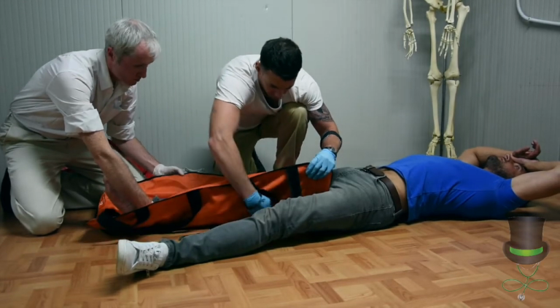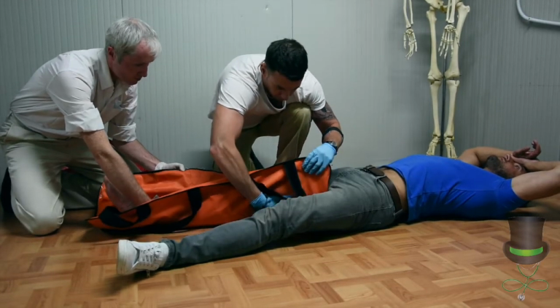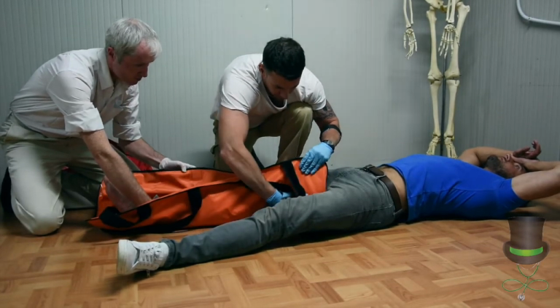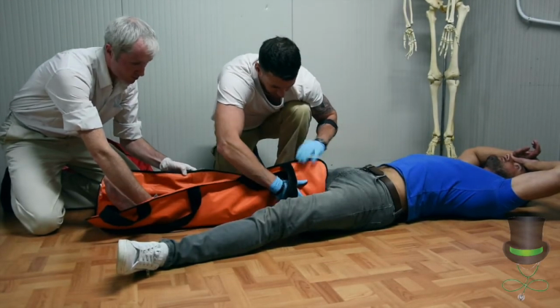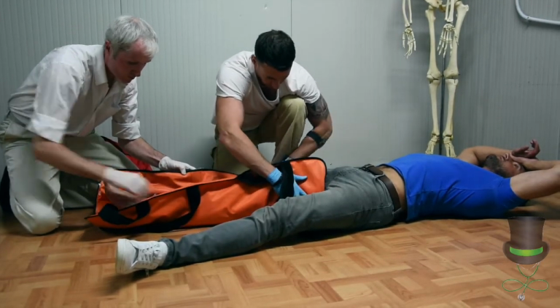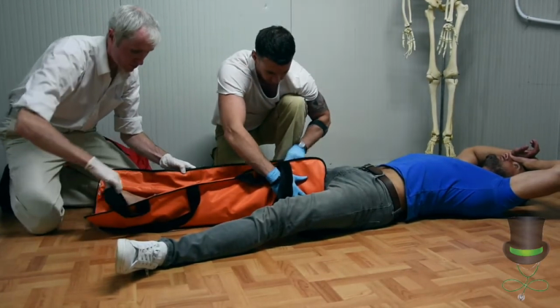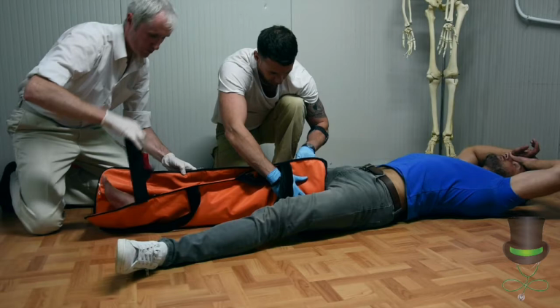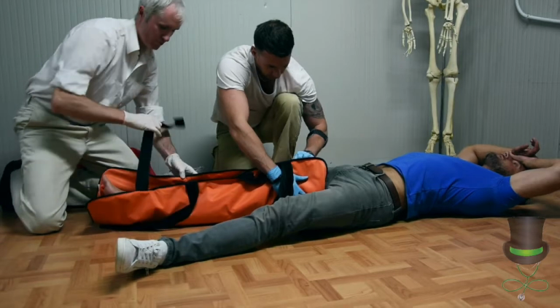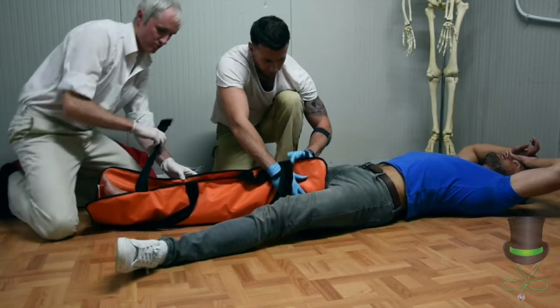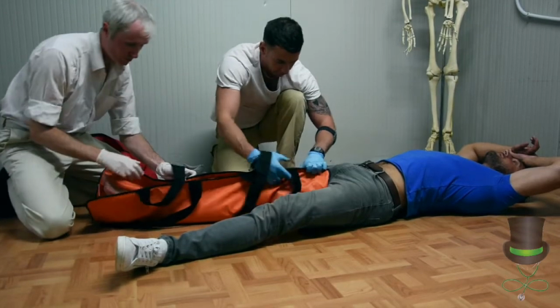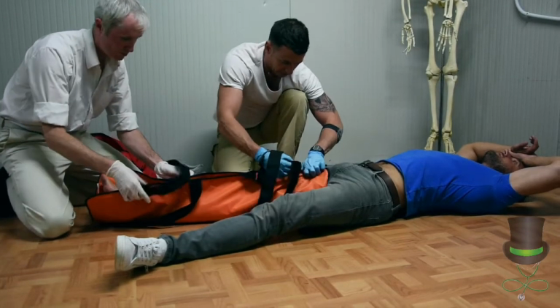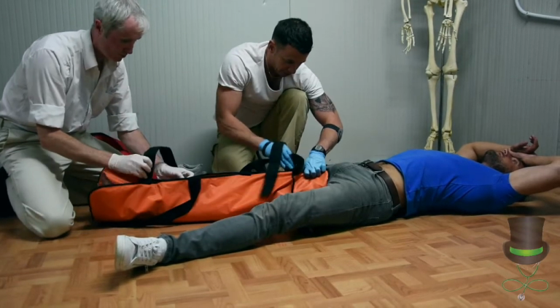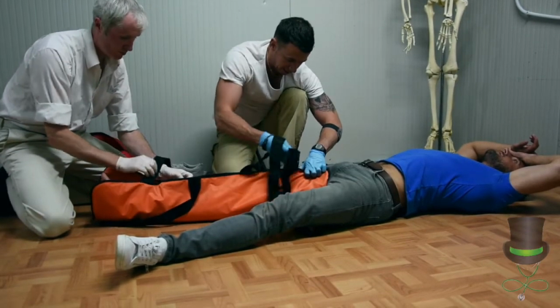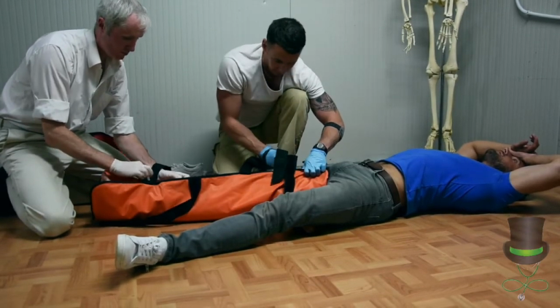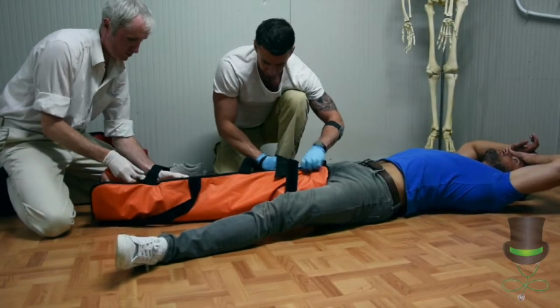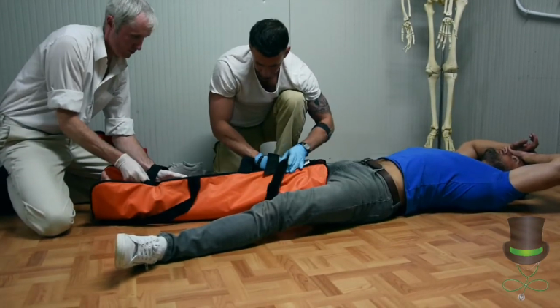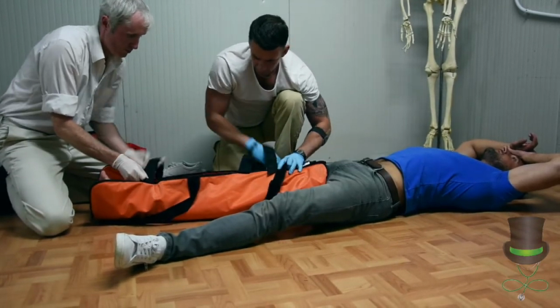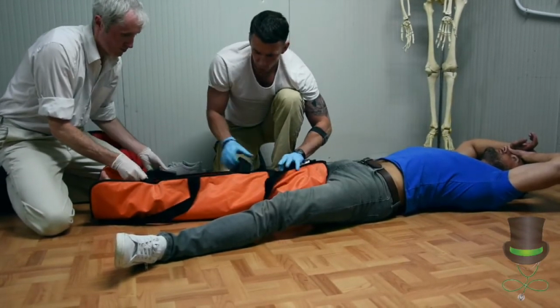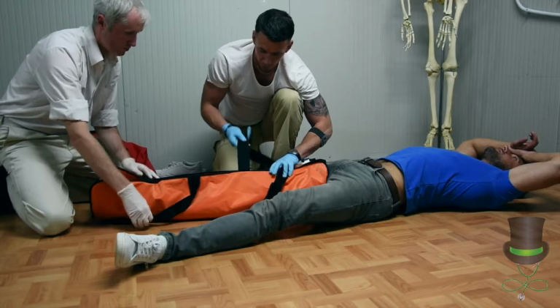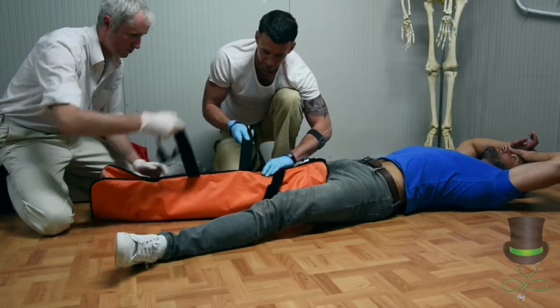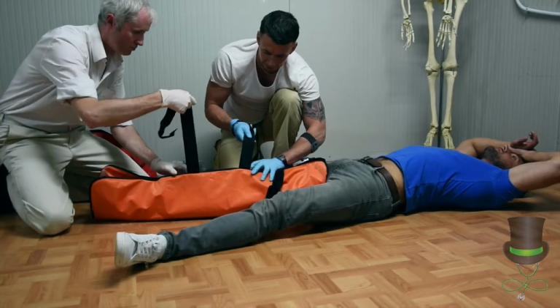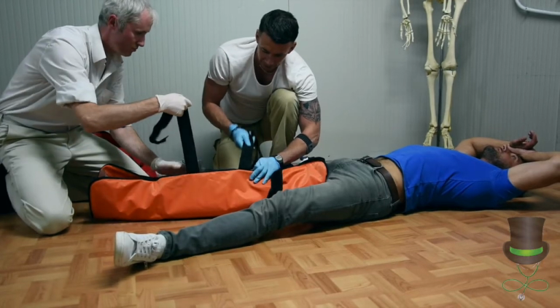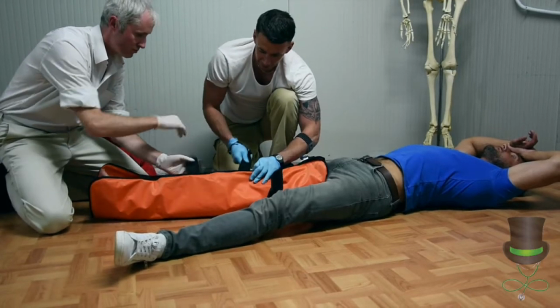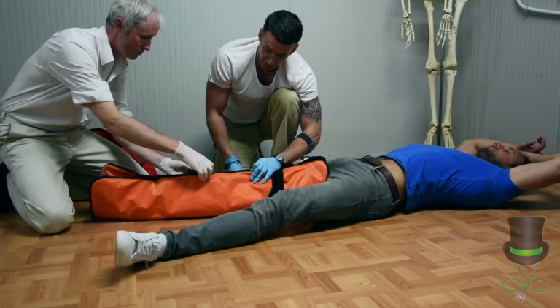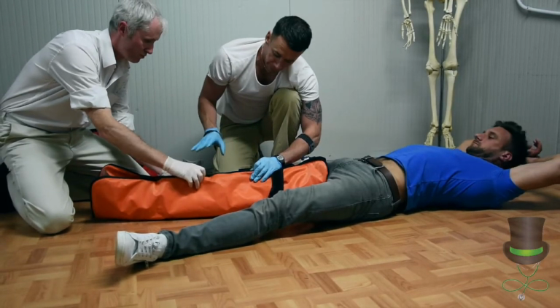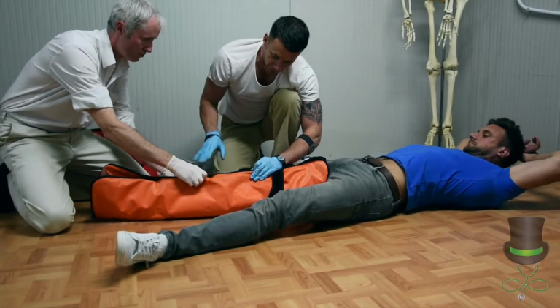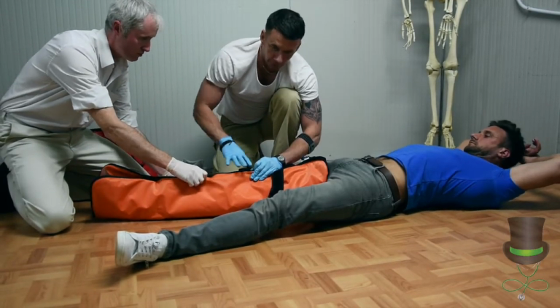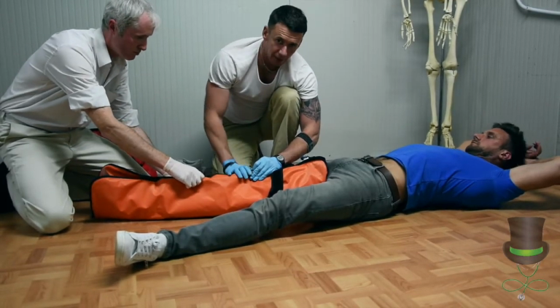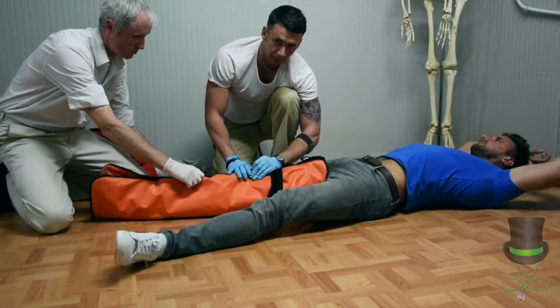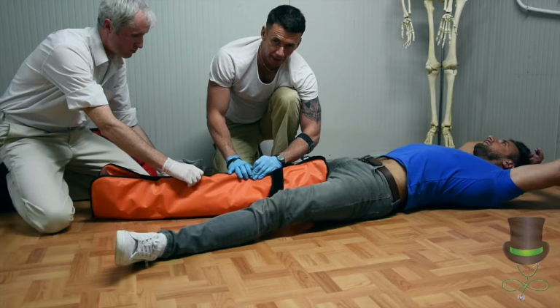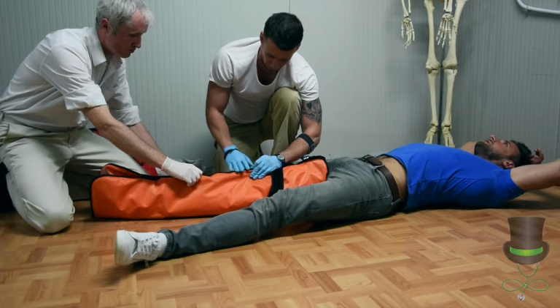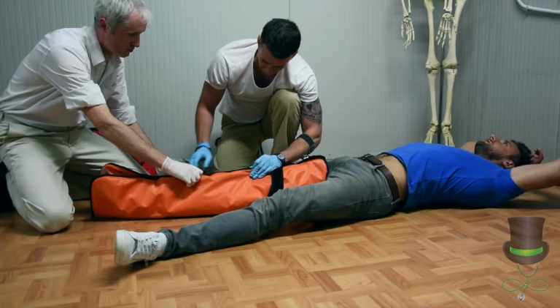We then mould the splint around the patient's injured leg. Ensure we don't place the straps over any wound. If there is an open fracture, do not tighten the strap directly onto the open fracture.